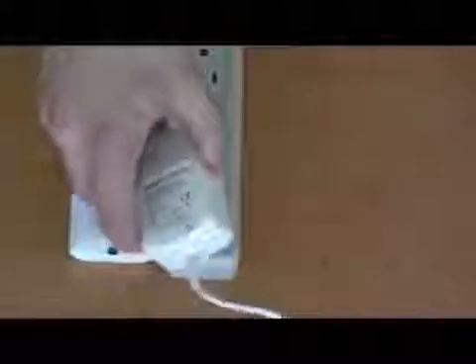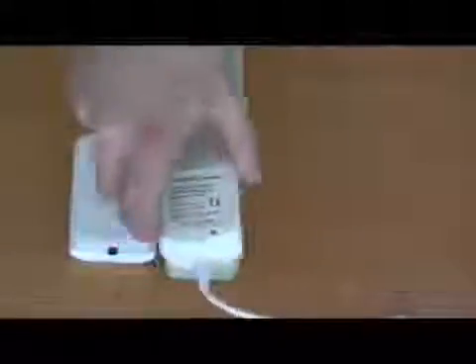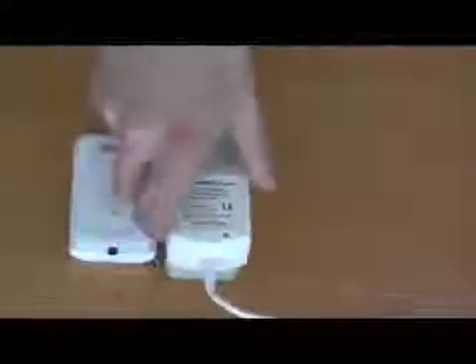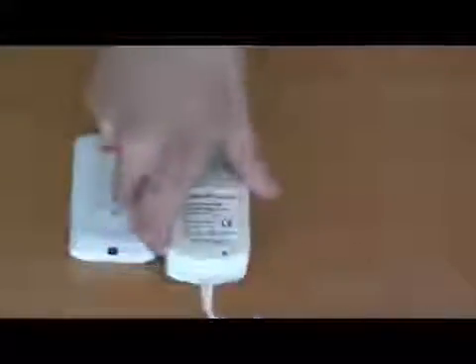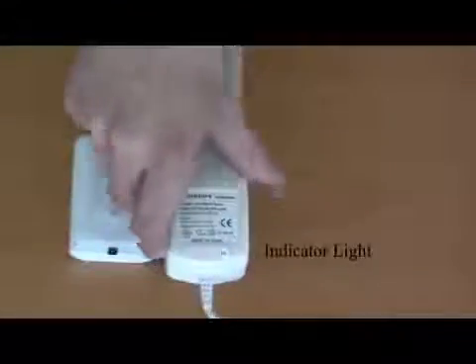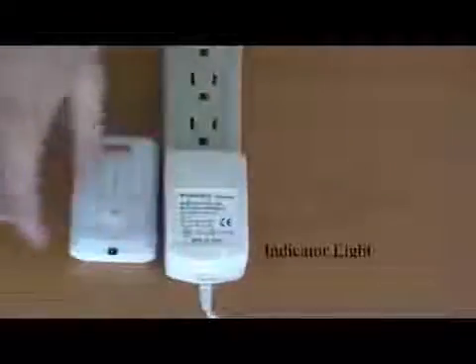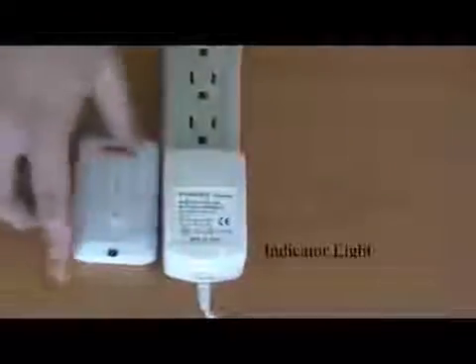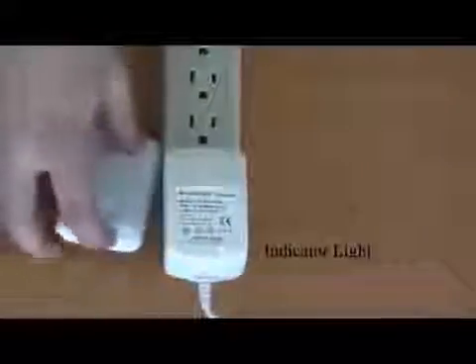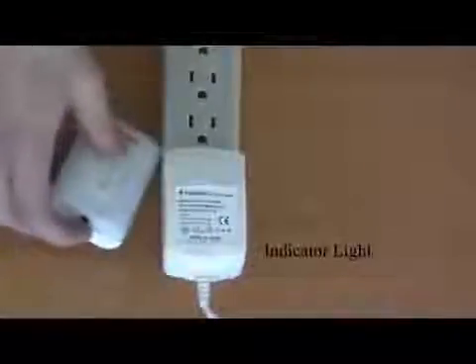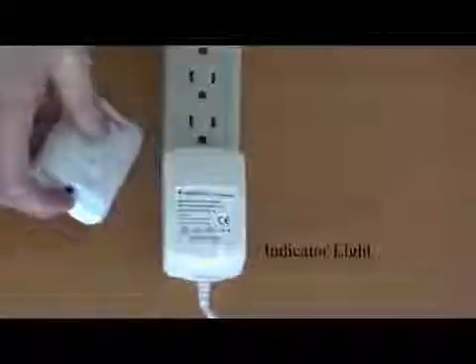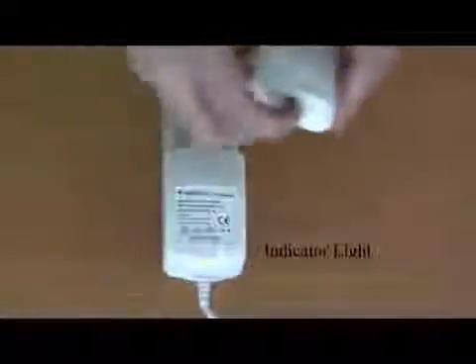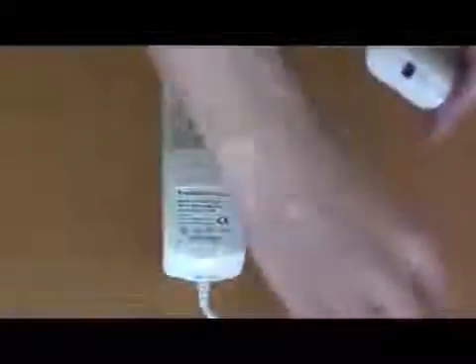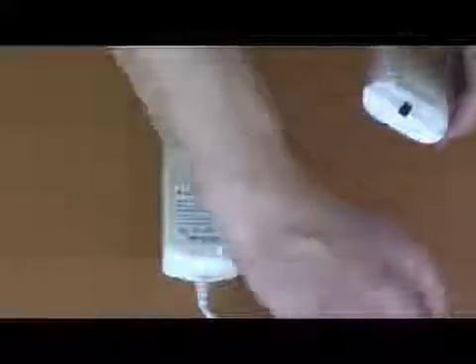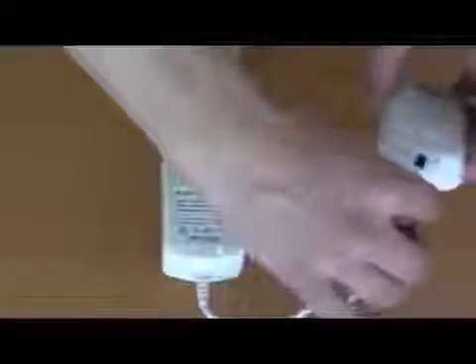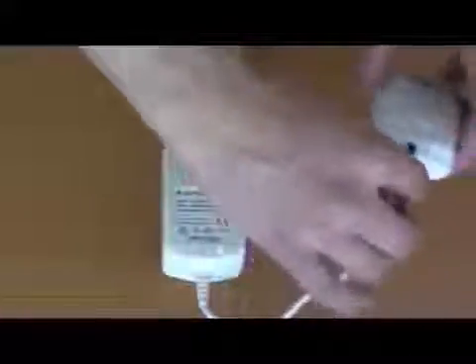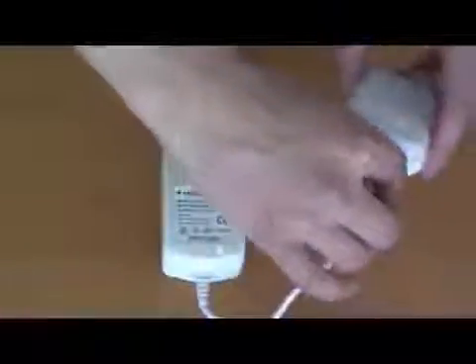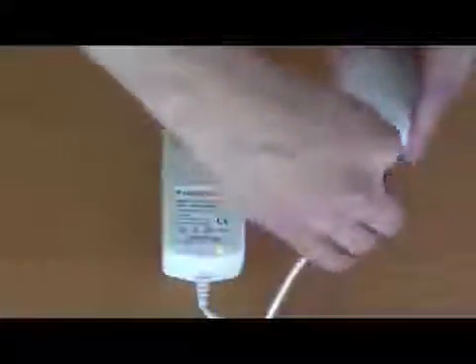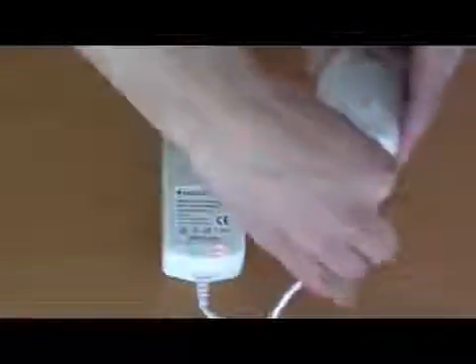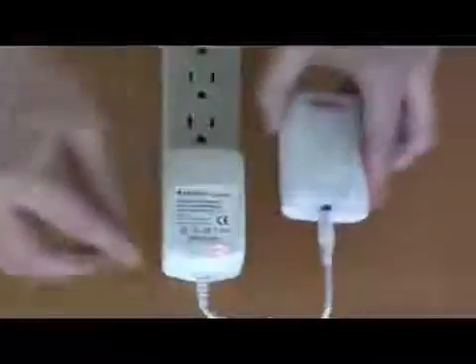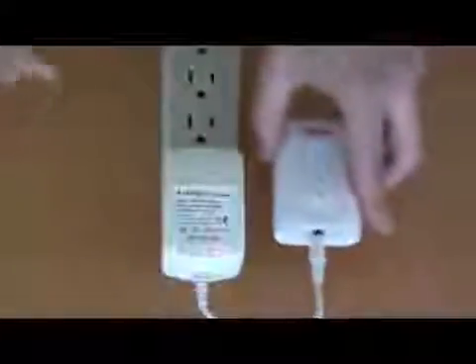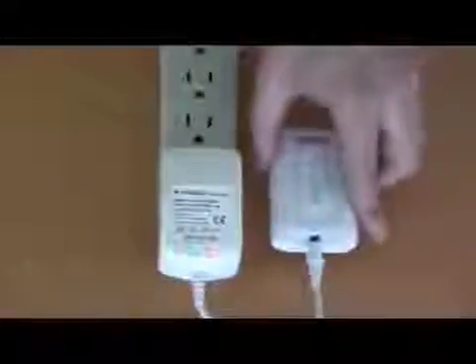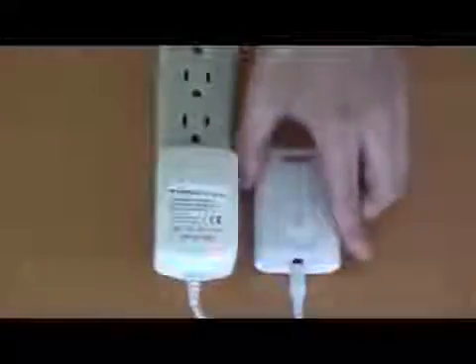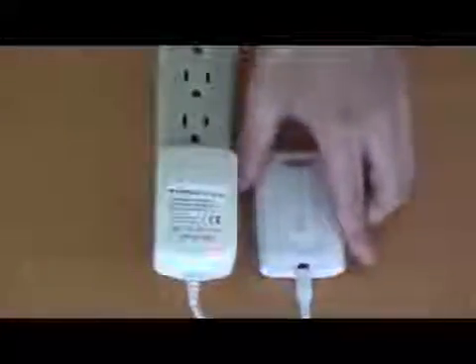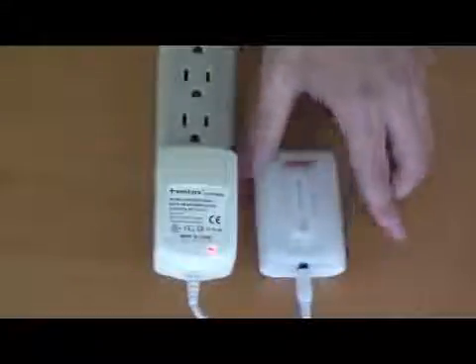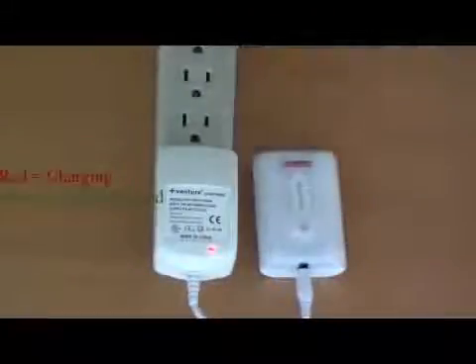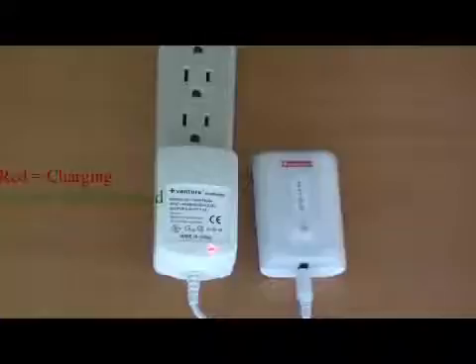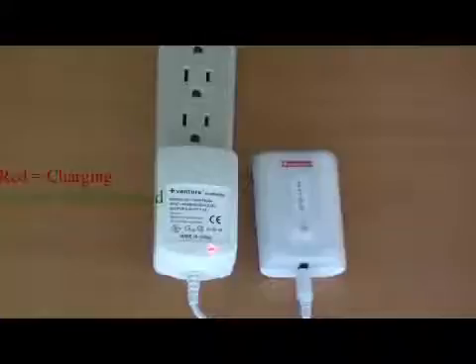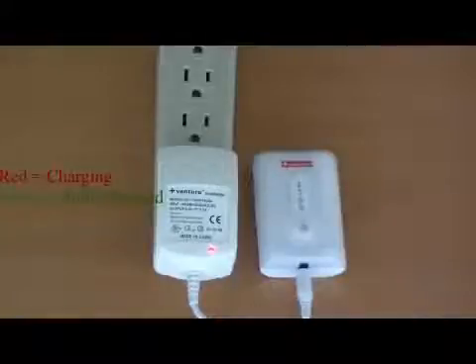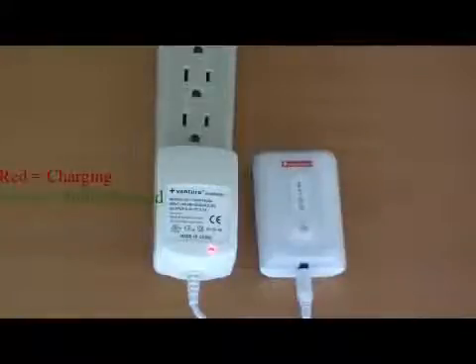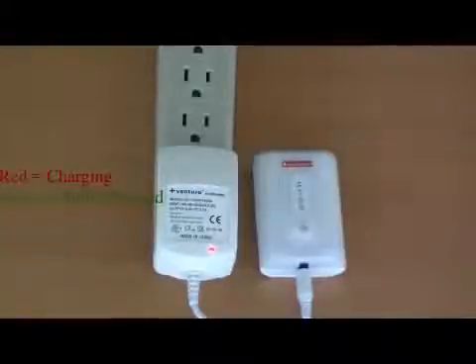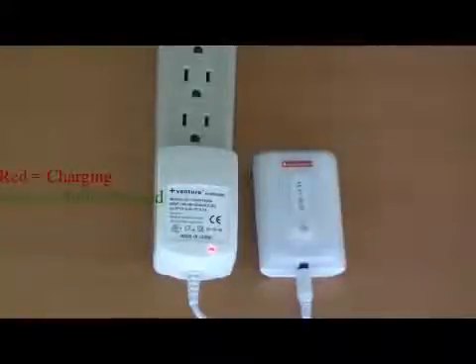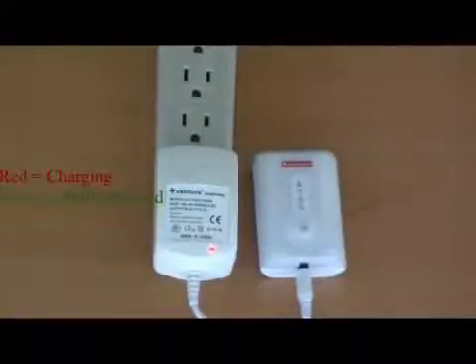To do this, plug the charger into a standard outlet. An indicator light on the charger will turn green to show that the charger is receiving power. Next, connect the charger to the power pack.